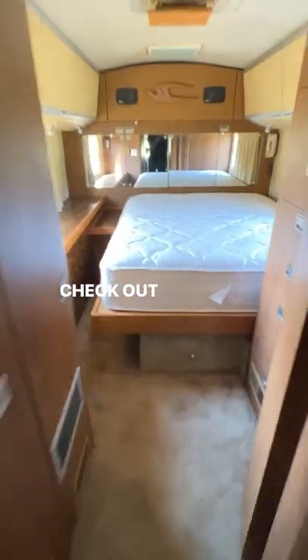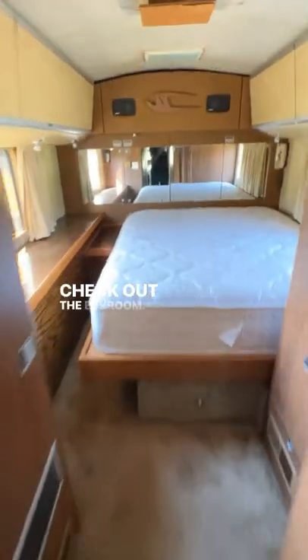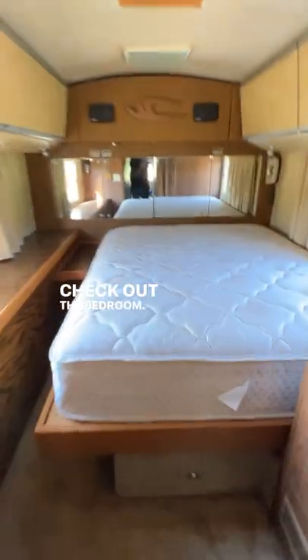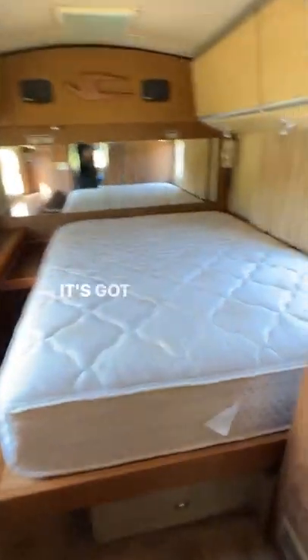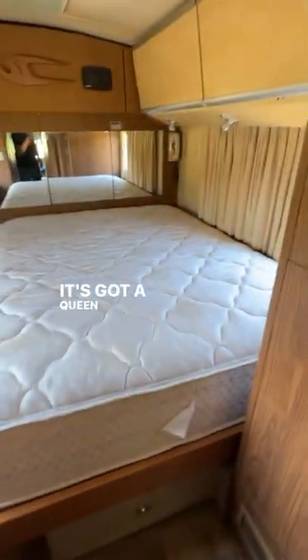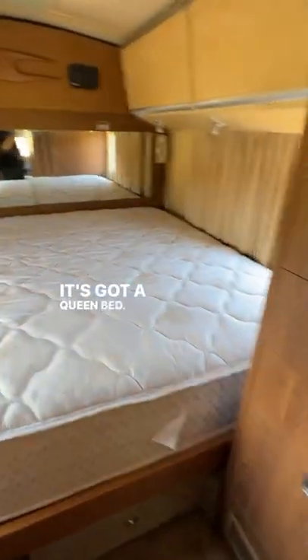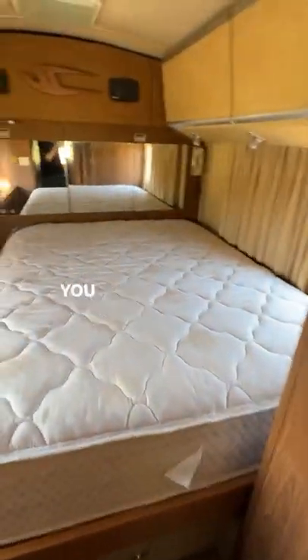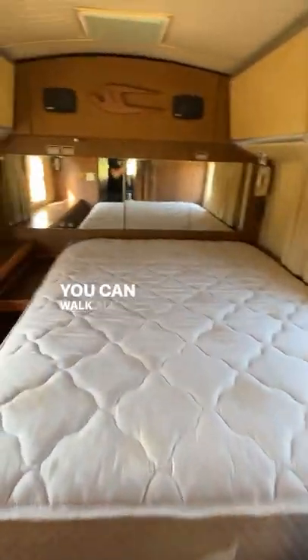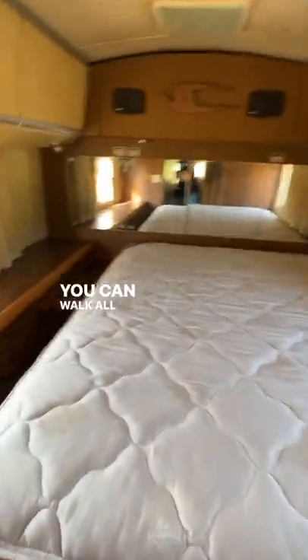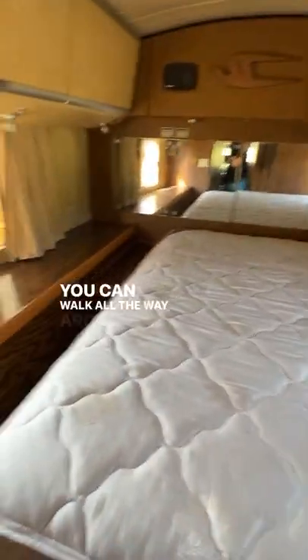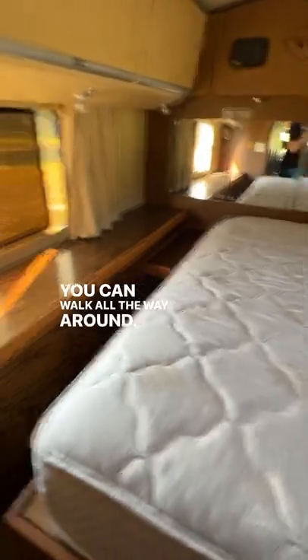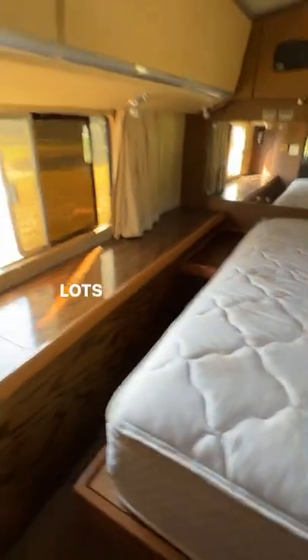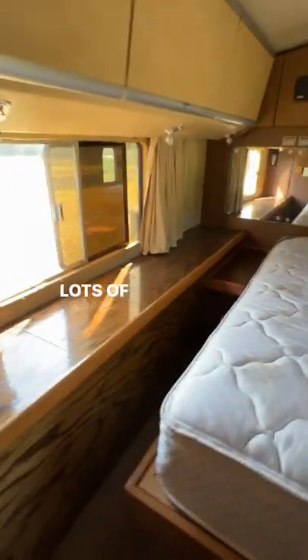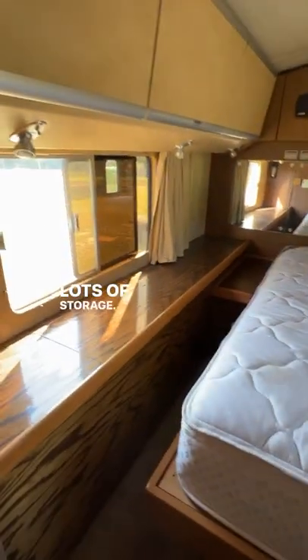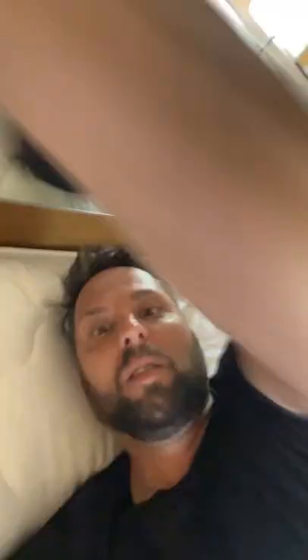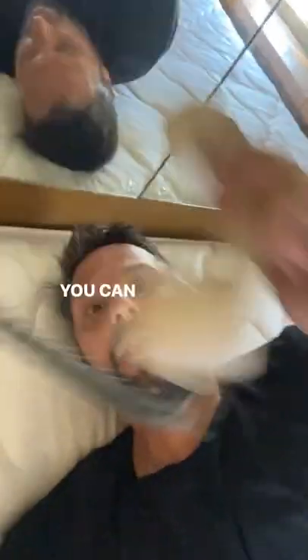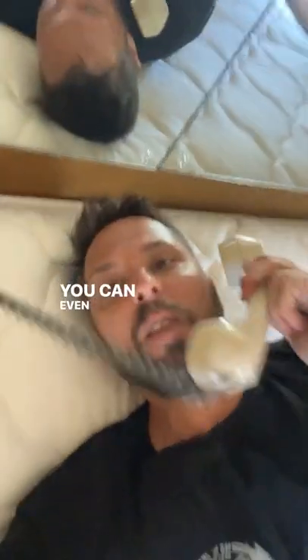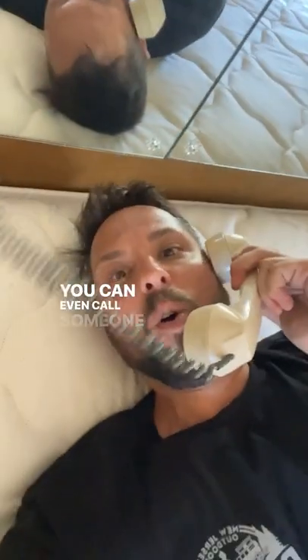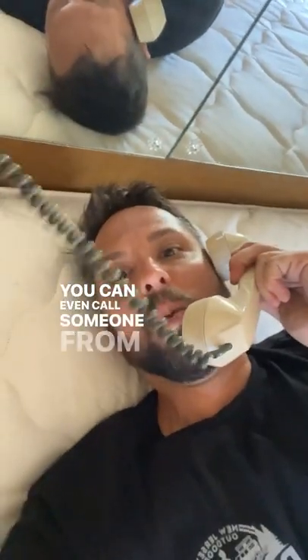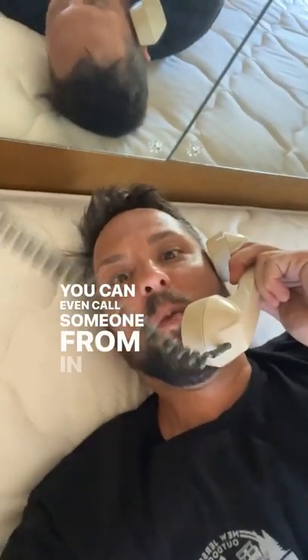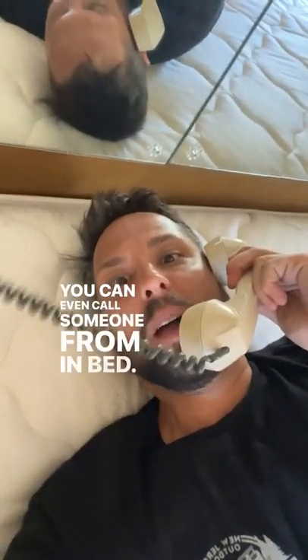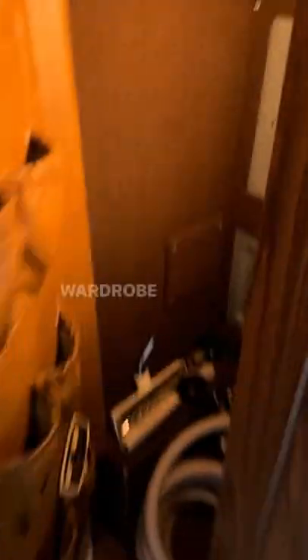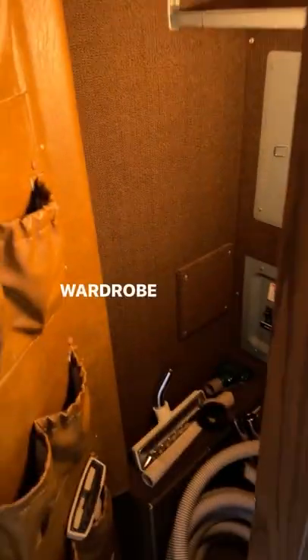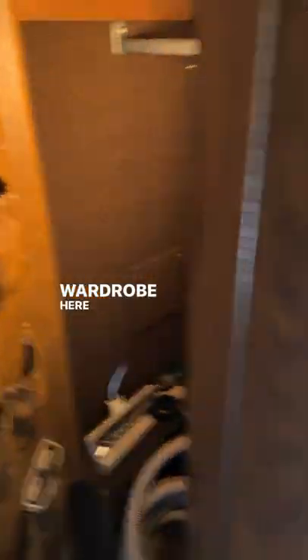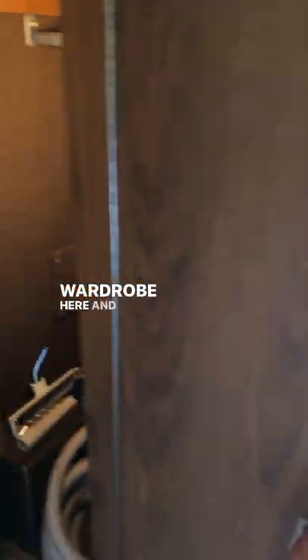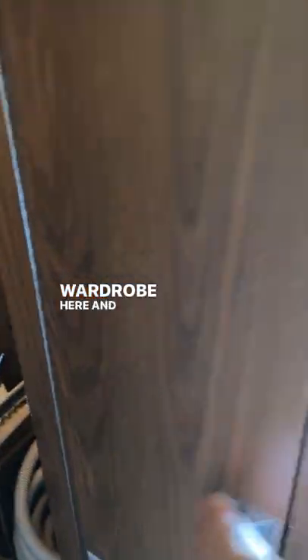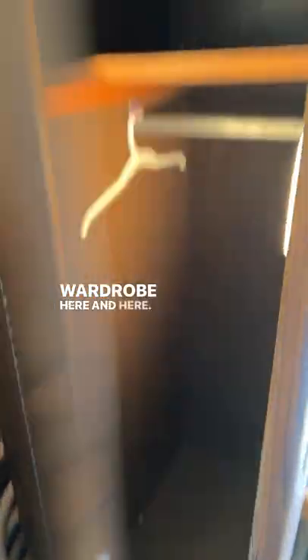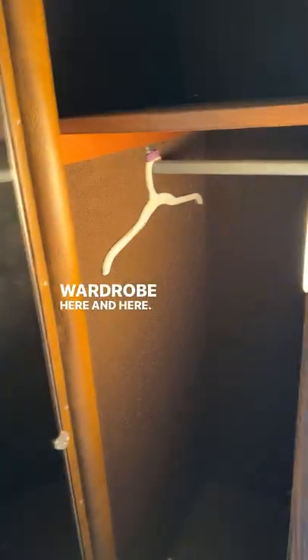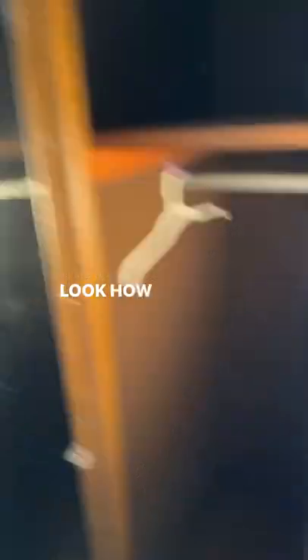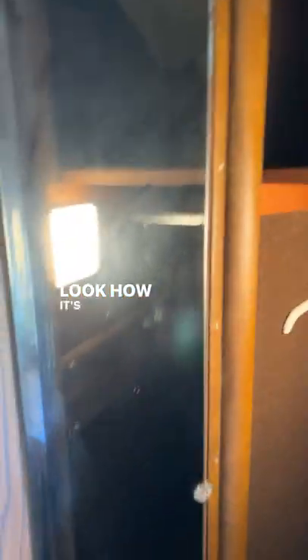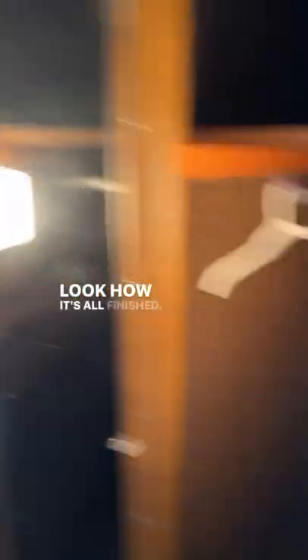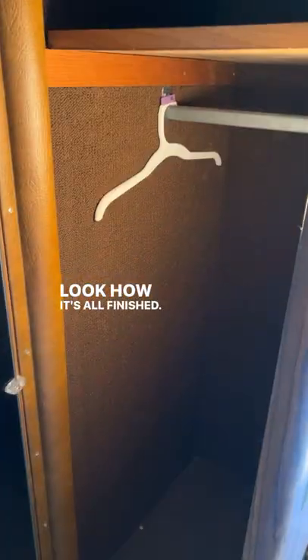Check out the bedroom — it's got a clean bed and you can walk all the way around it. Lots of storage, and you can even call someone from in bed. There's a wardrobe here and here. Look how it's all finished.